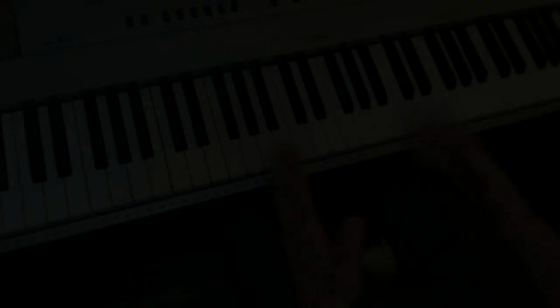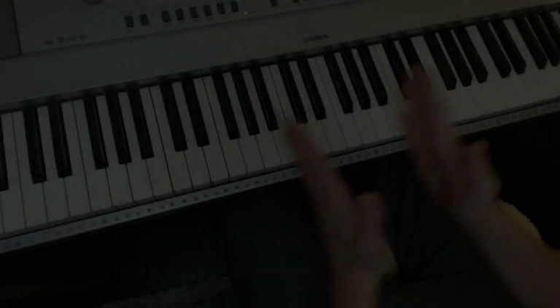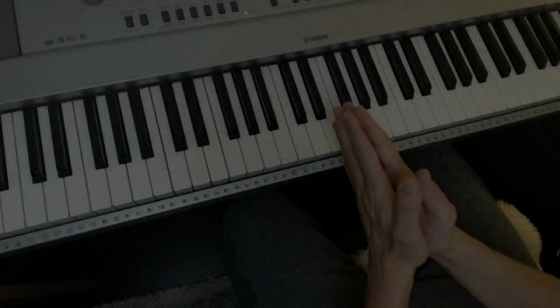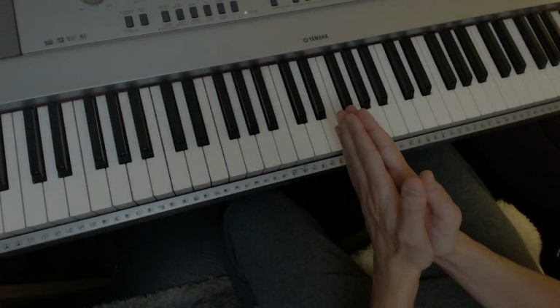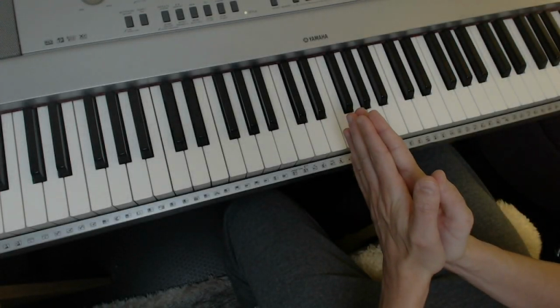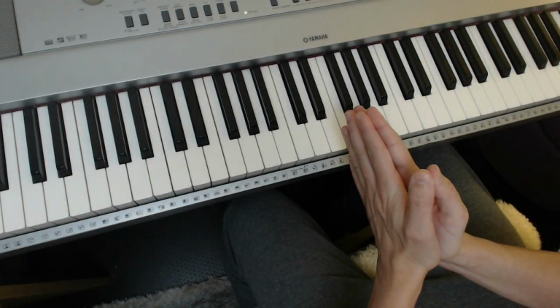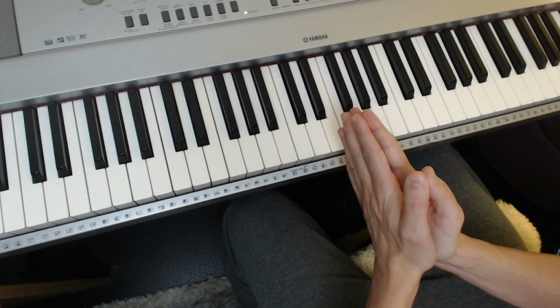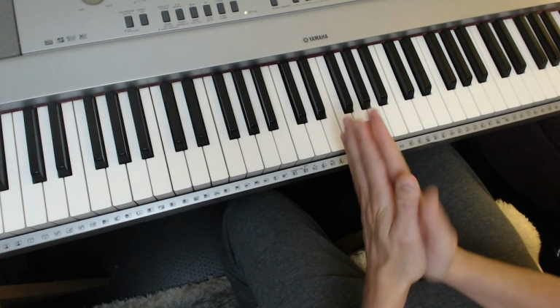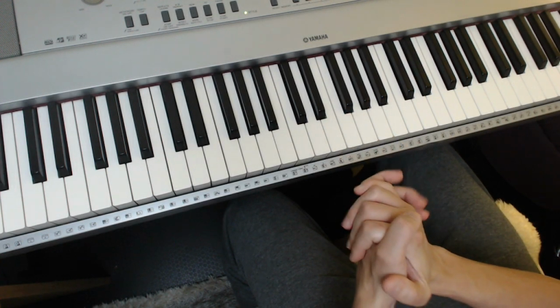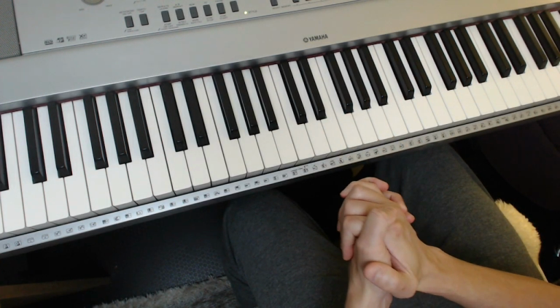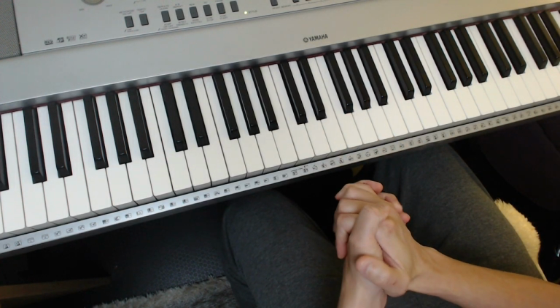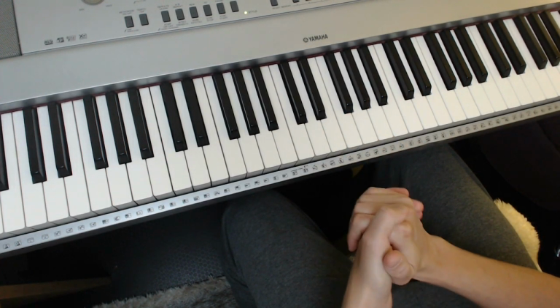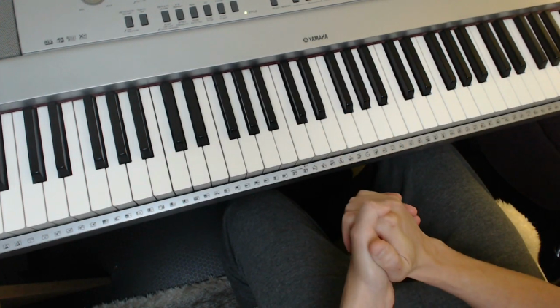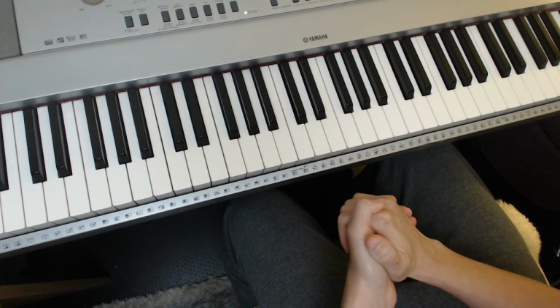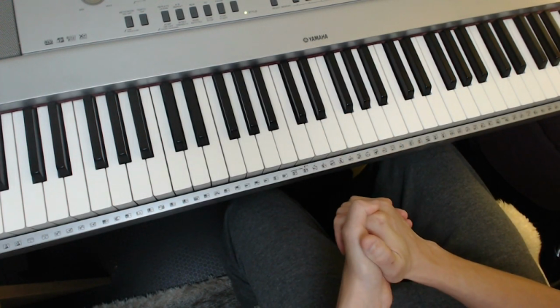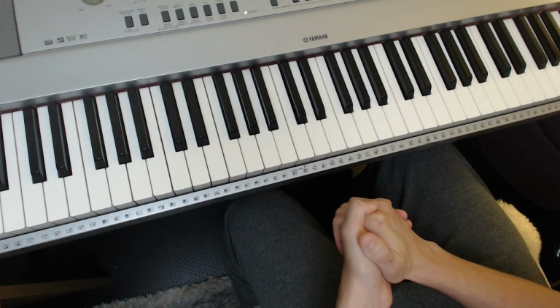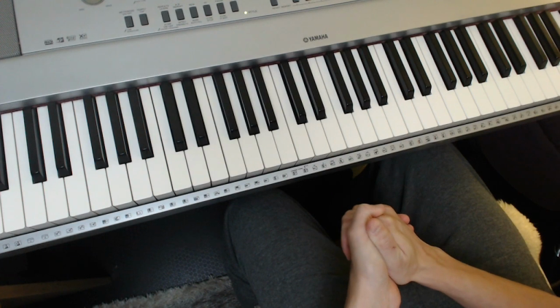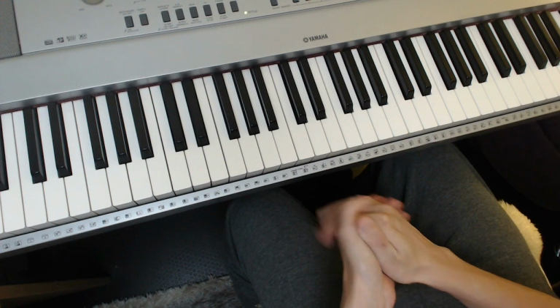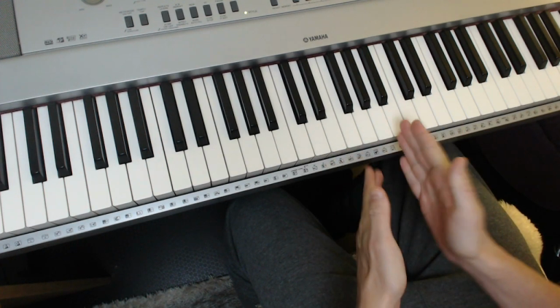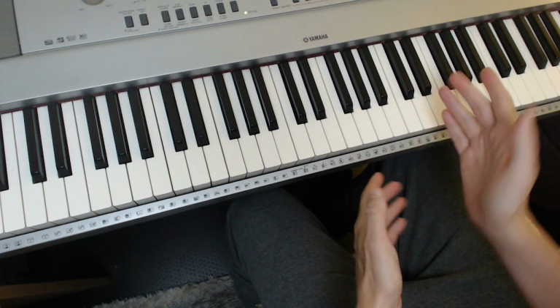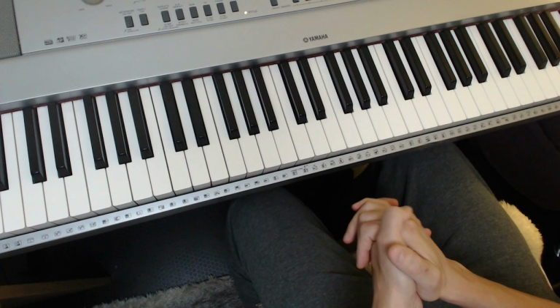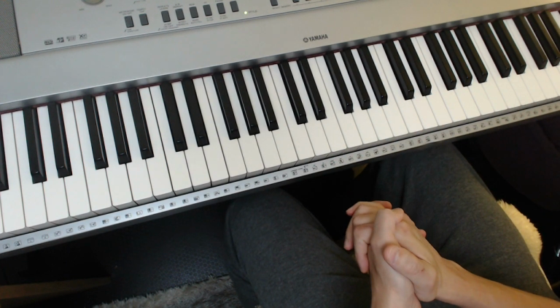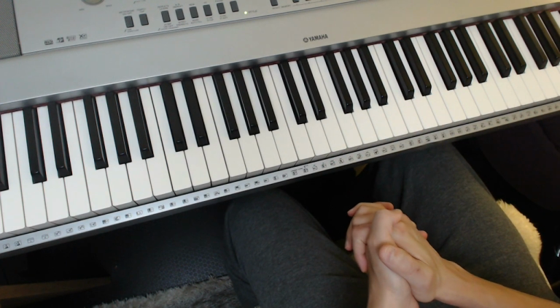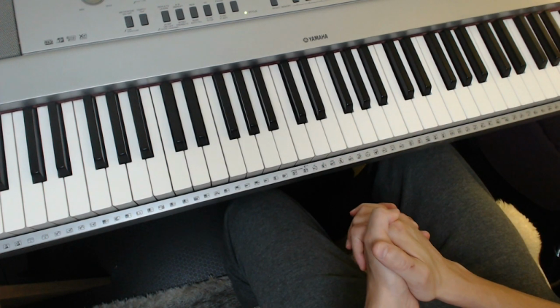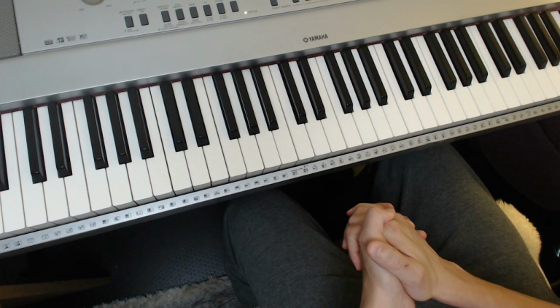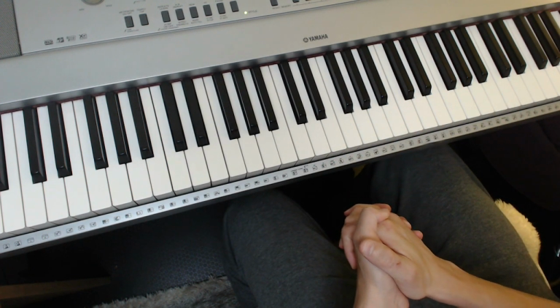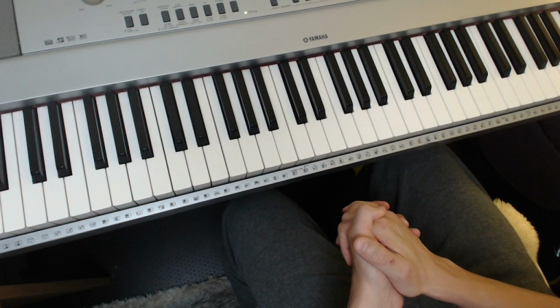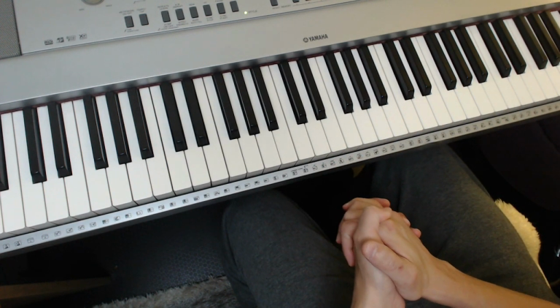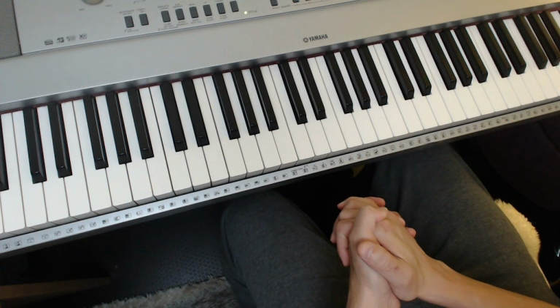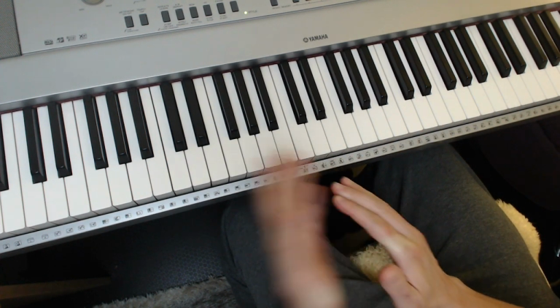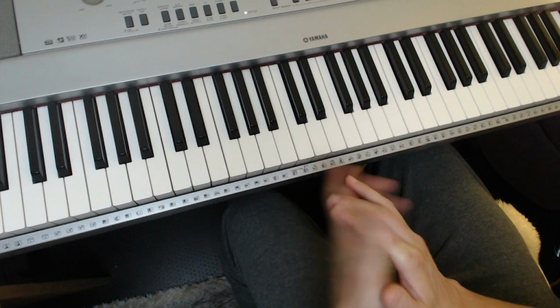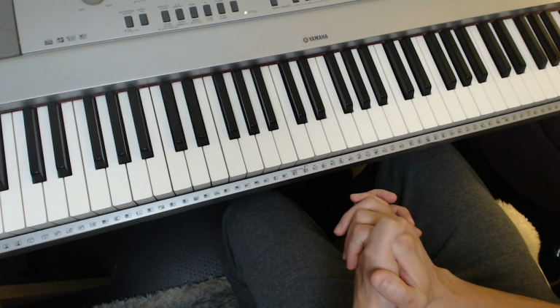Hello there, welcome to part two in the Fly Me To The Moon tutorial. This one is on the chords. Hopefully you've watched part one and know the melody — I'm going to assume that you have. So let's go straight into the chords.